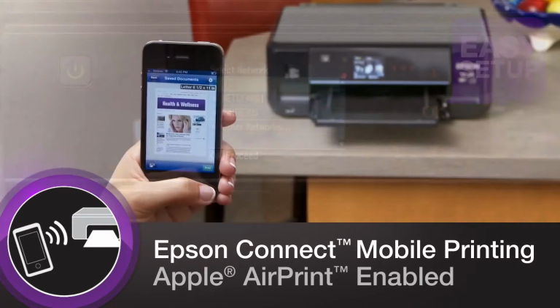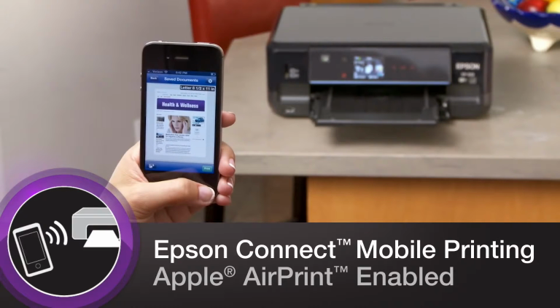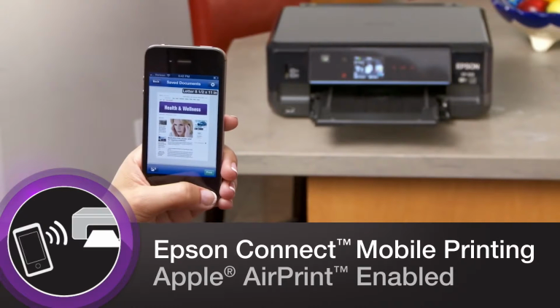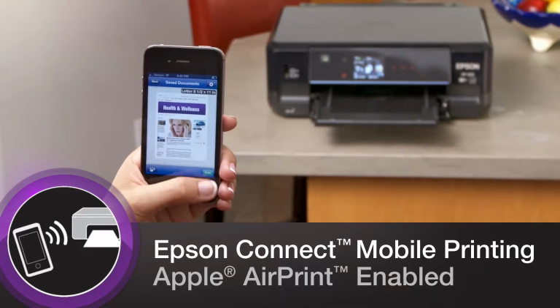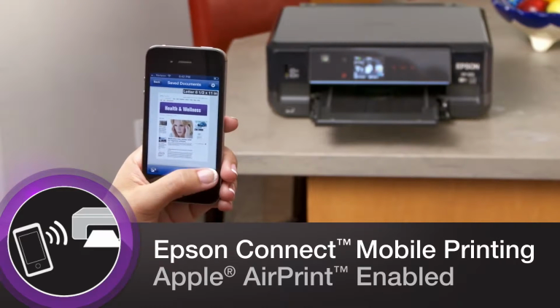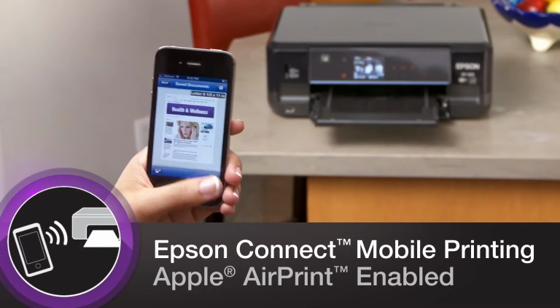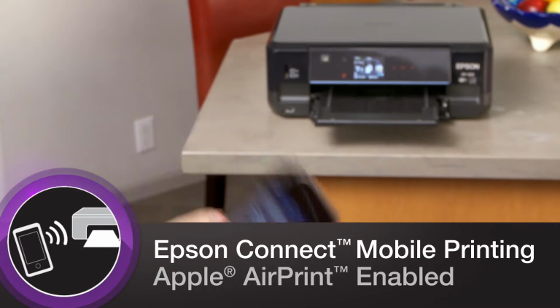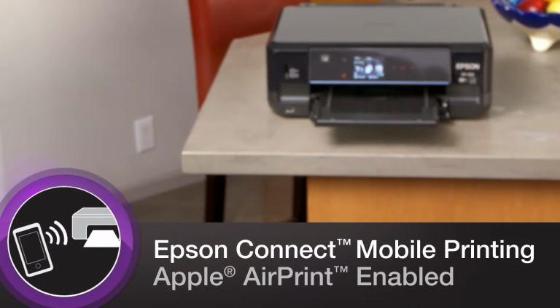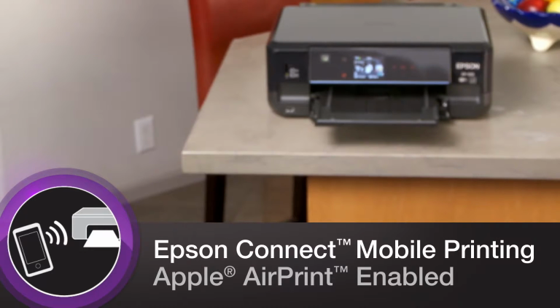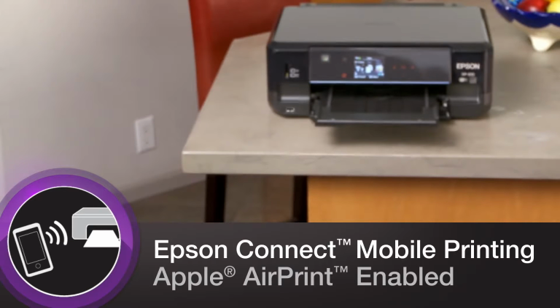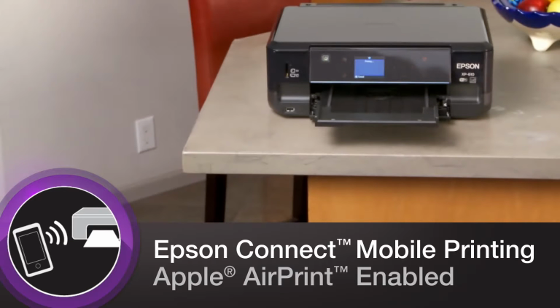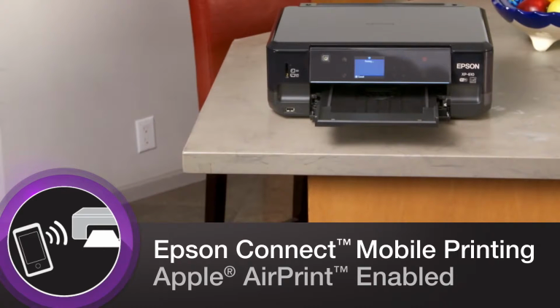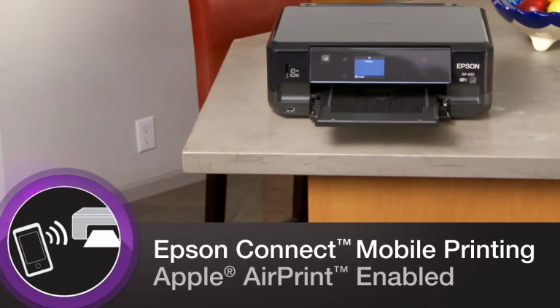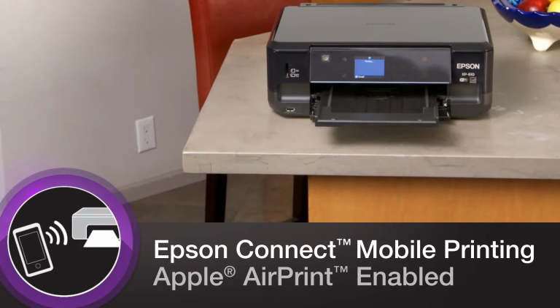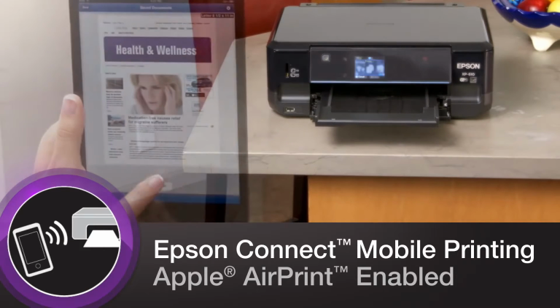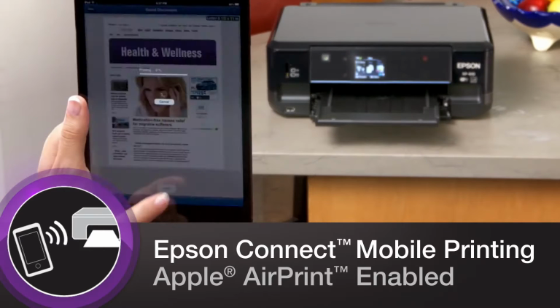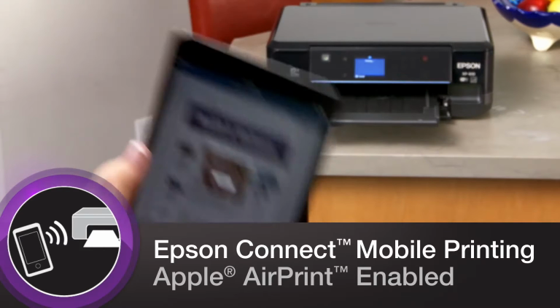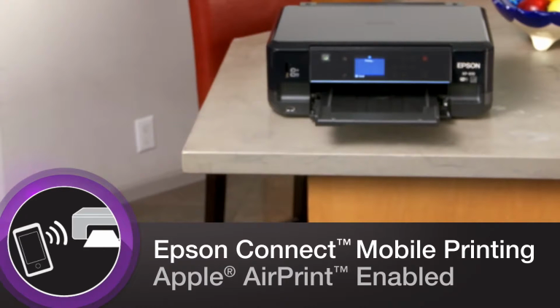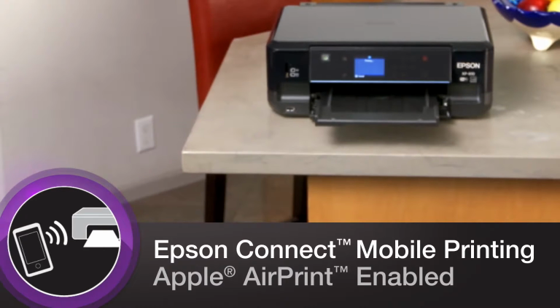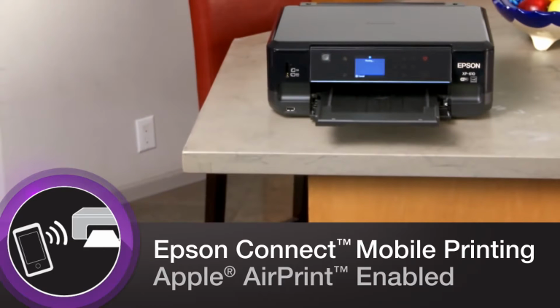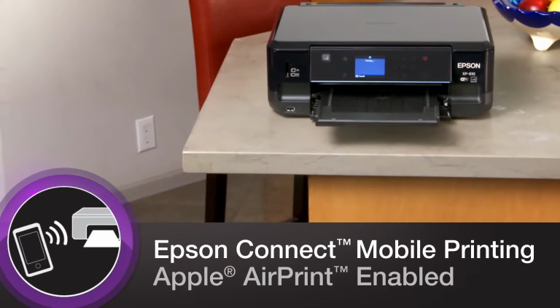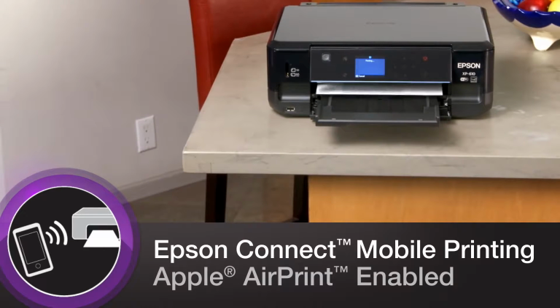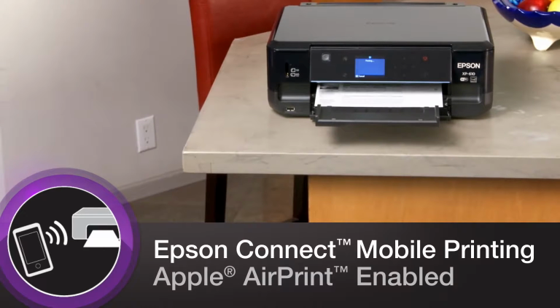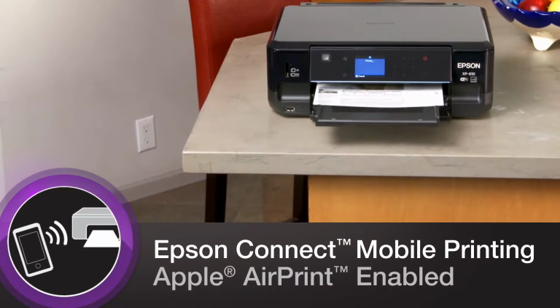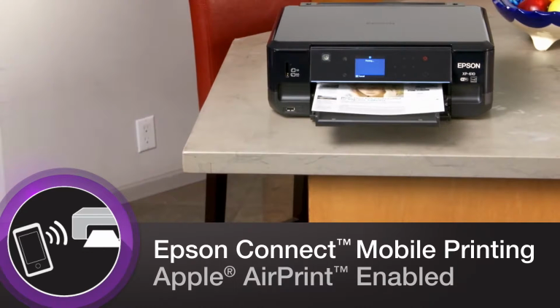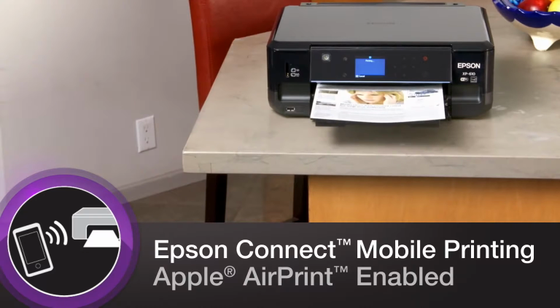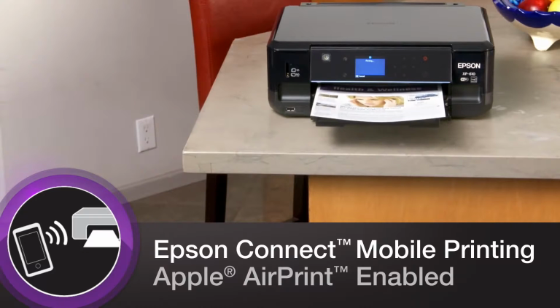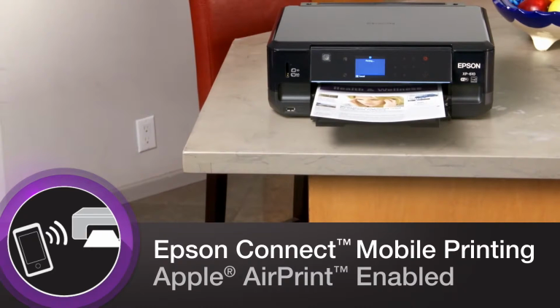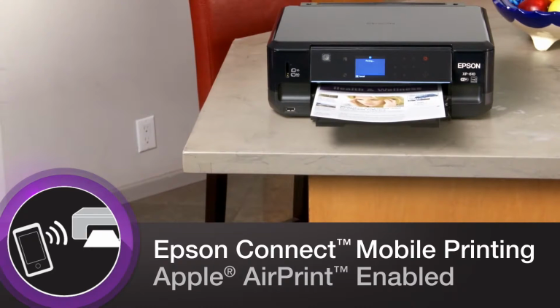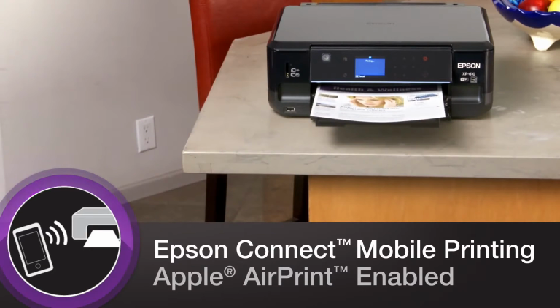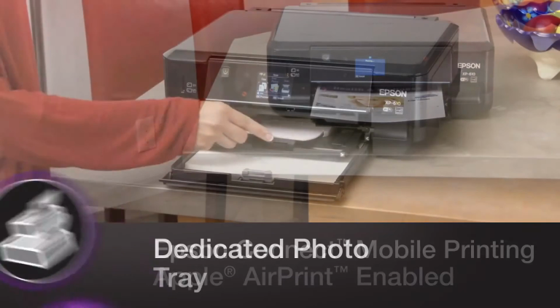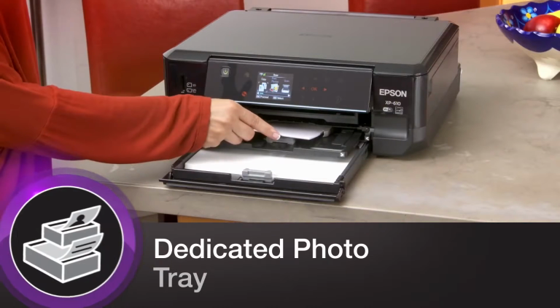Epson Connect makes mobile printing from smartphones and tablets quick and easy. And the XP610 comes Apple AirPrint-enabled, perfect for iPhone and iPad users.